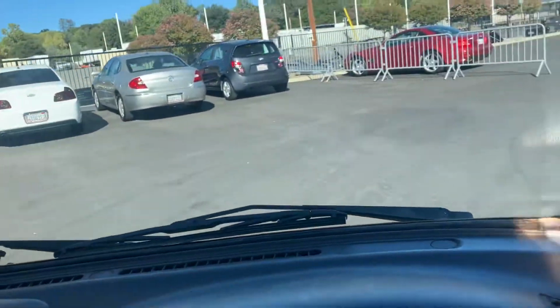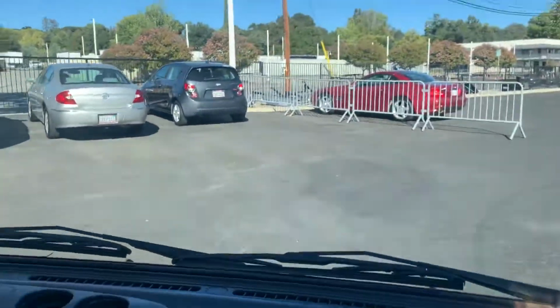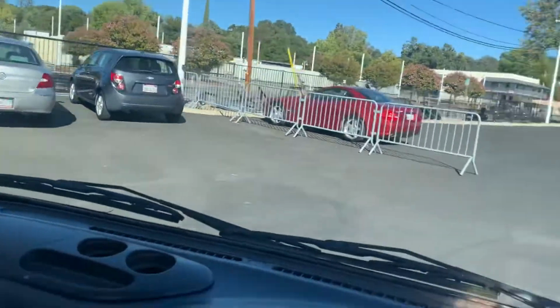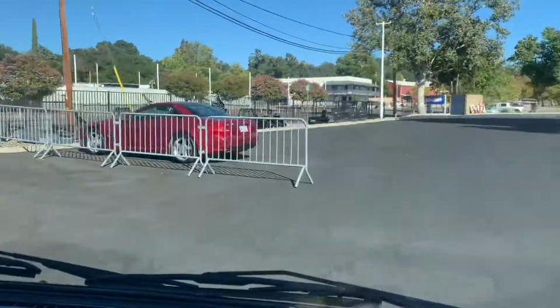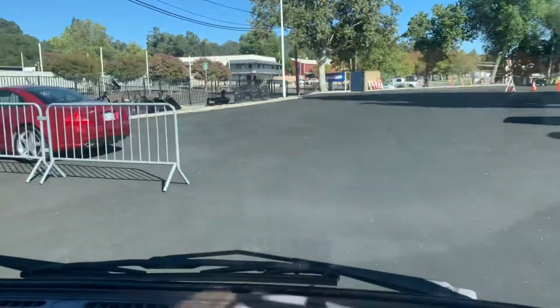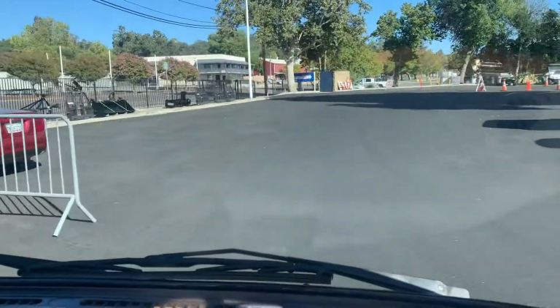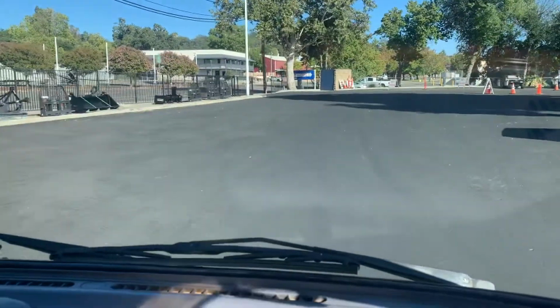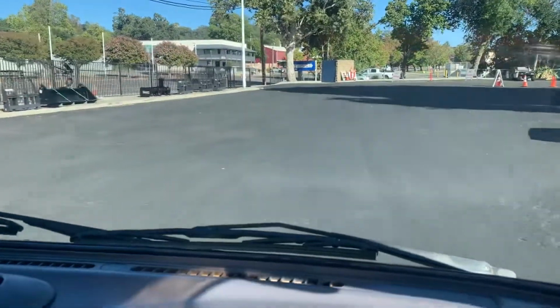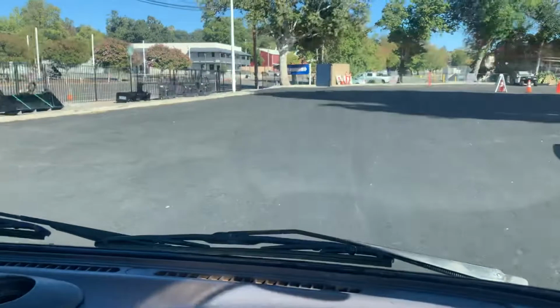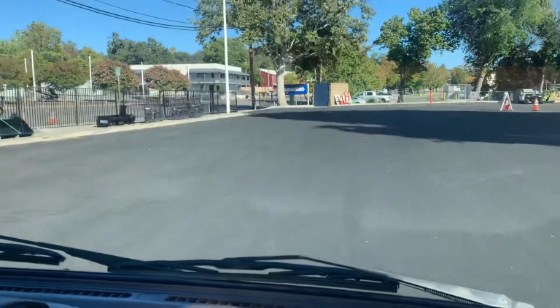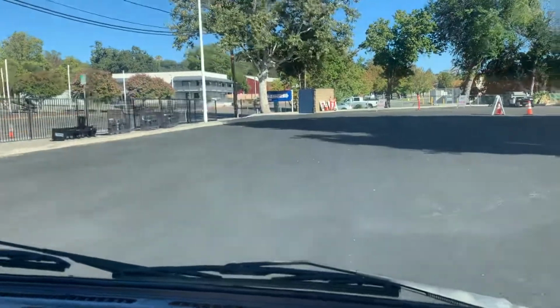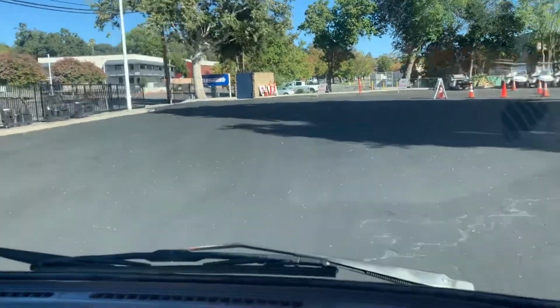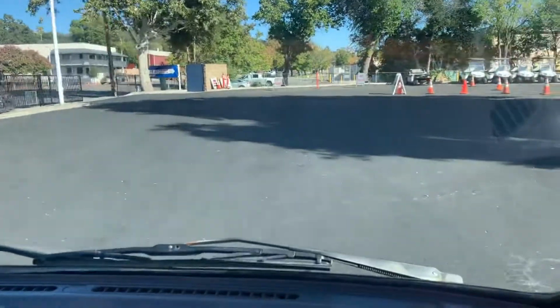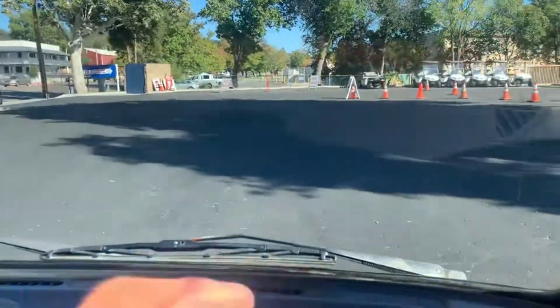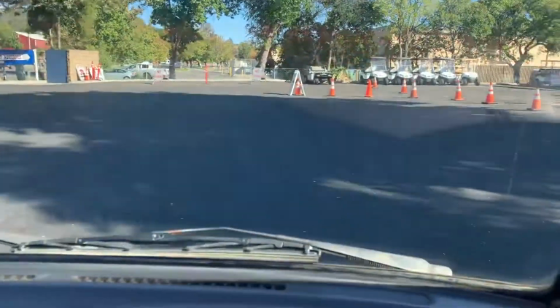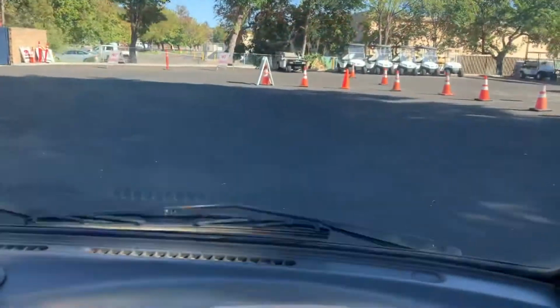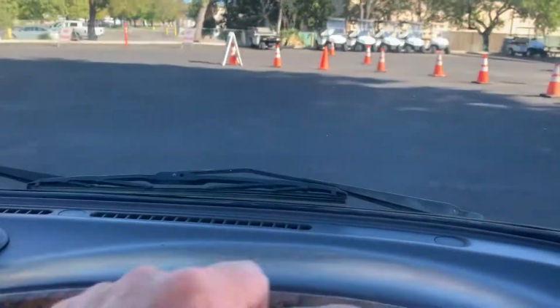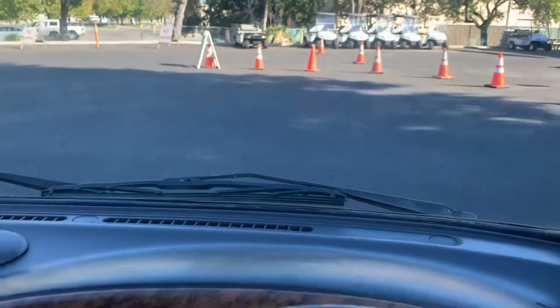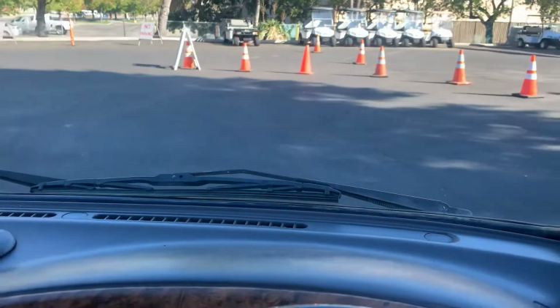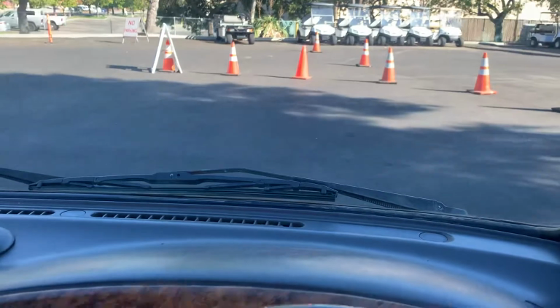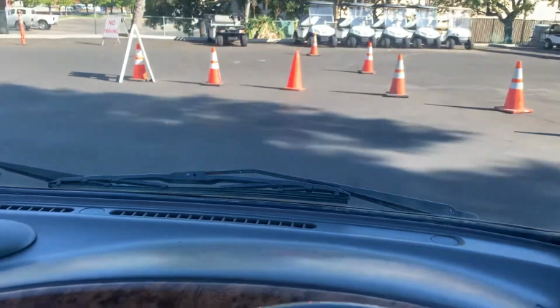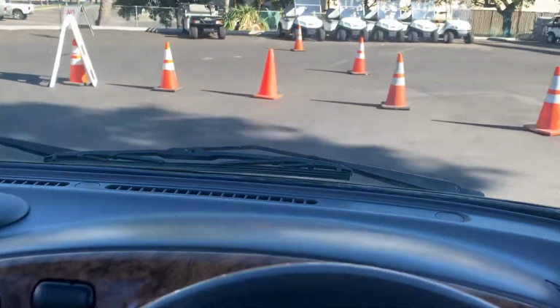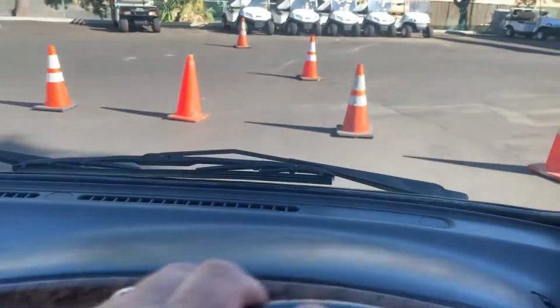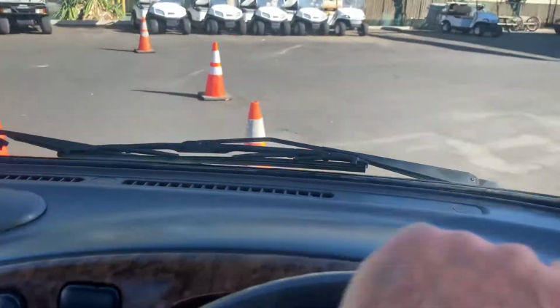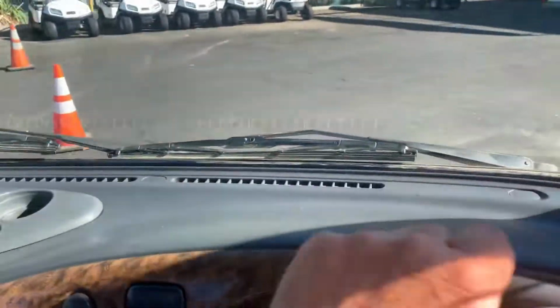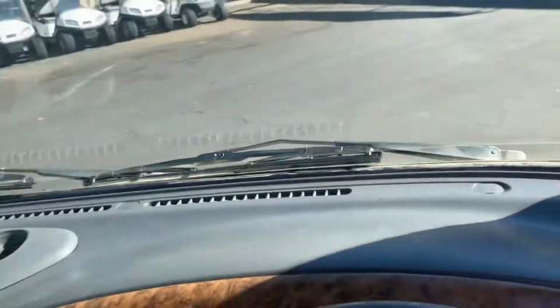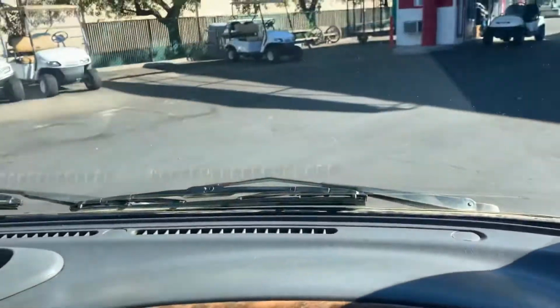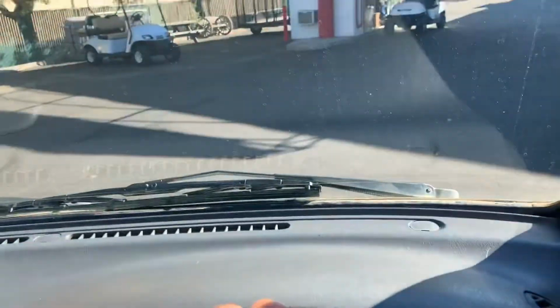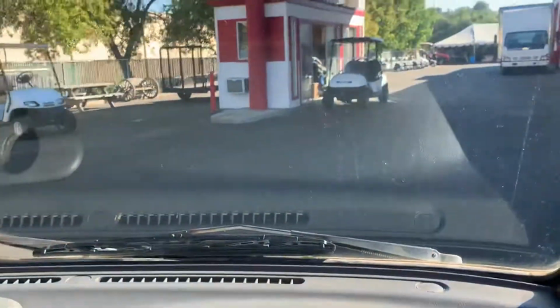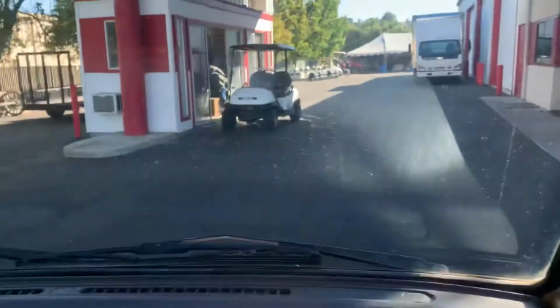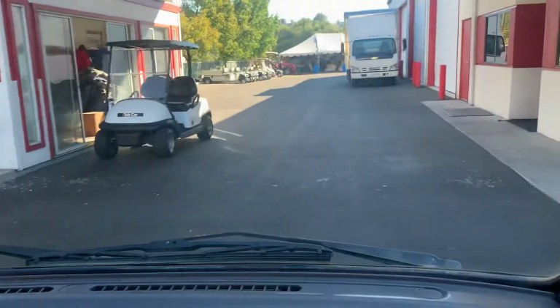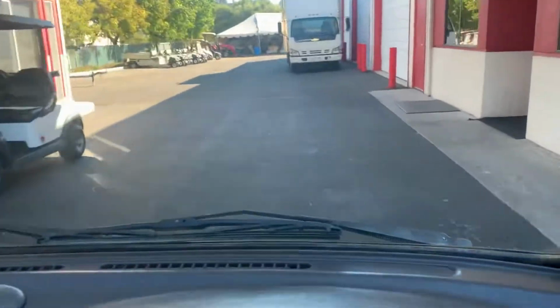So that's the size of this little Daihatsu. Let's see if we can get between these cones here because this thing is so little. Oh wow, we hit one.